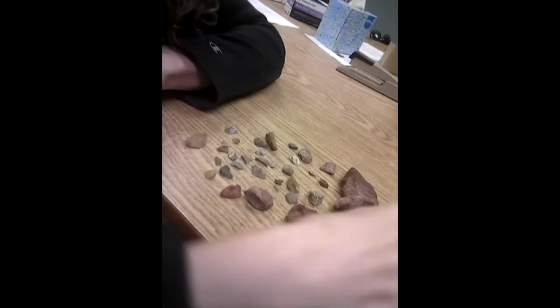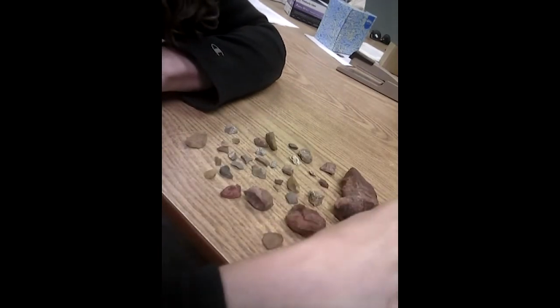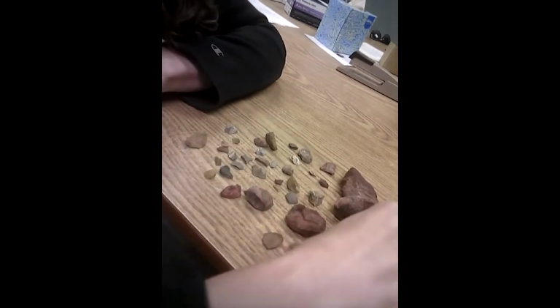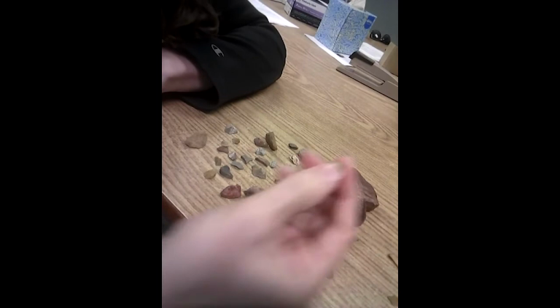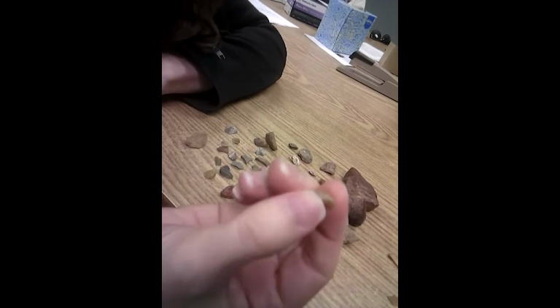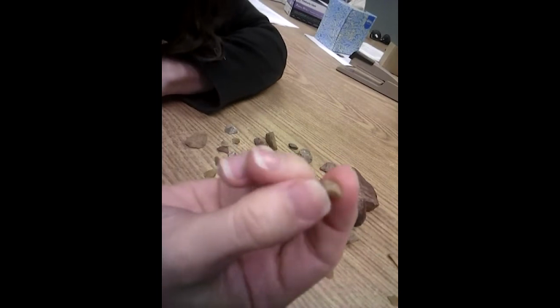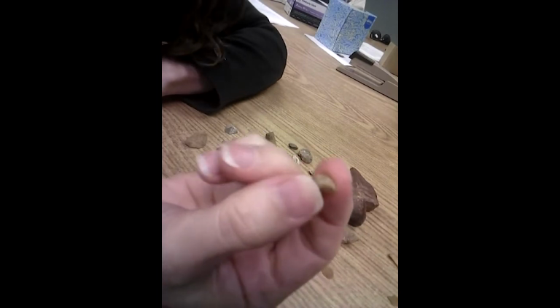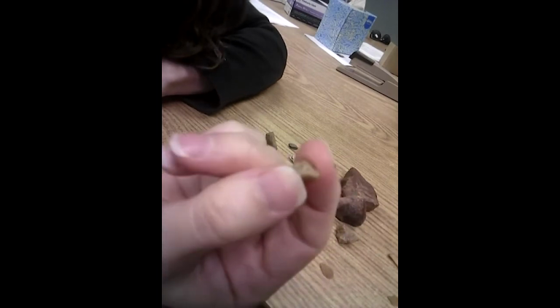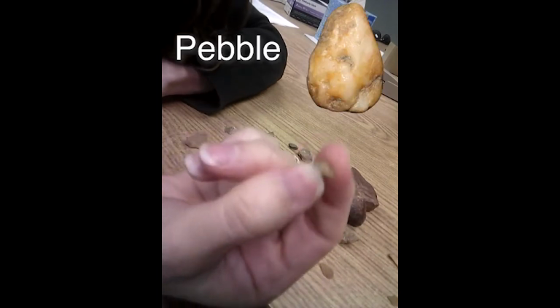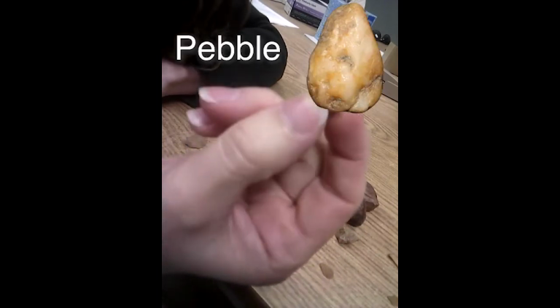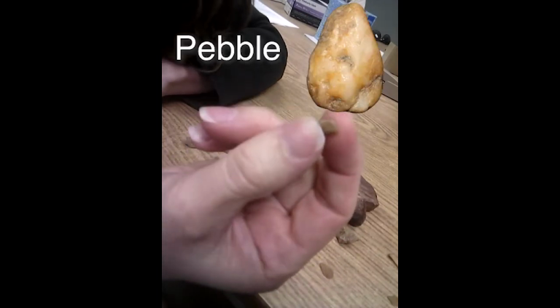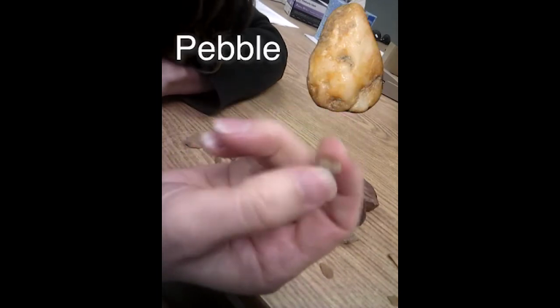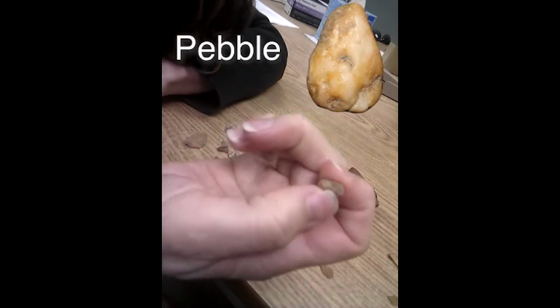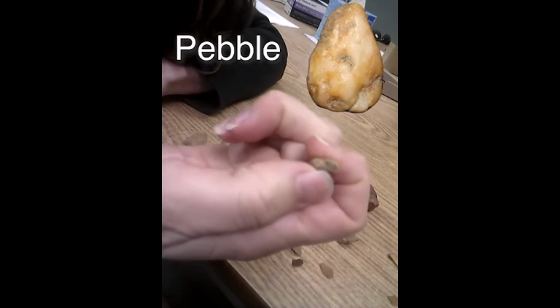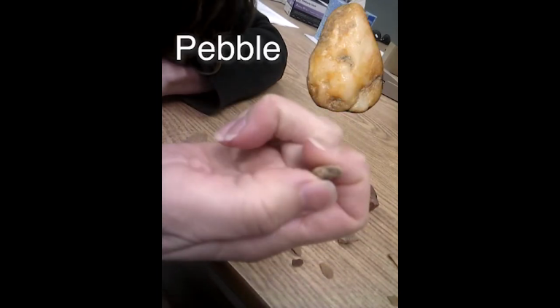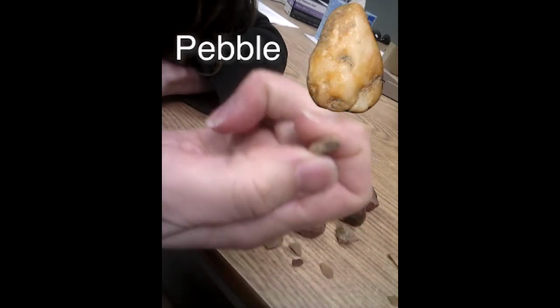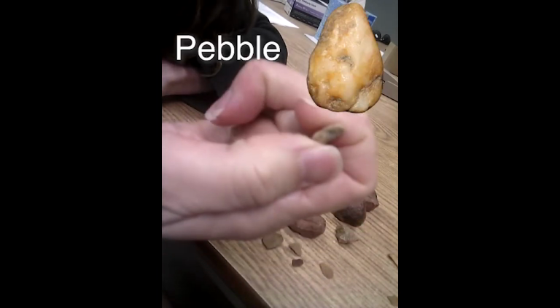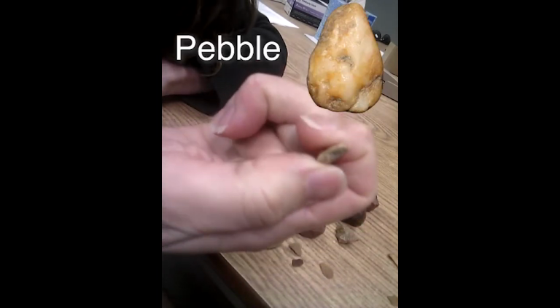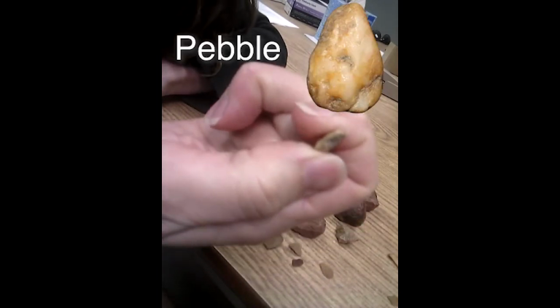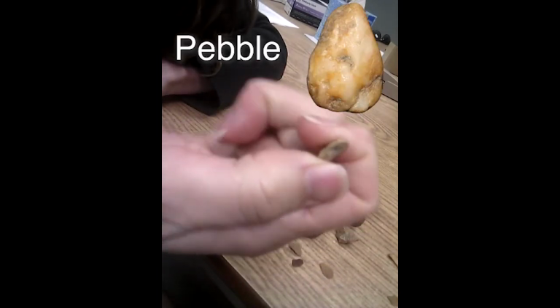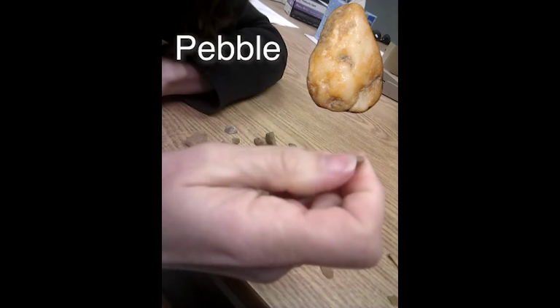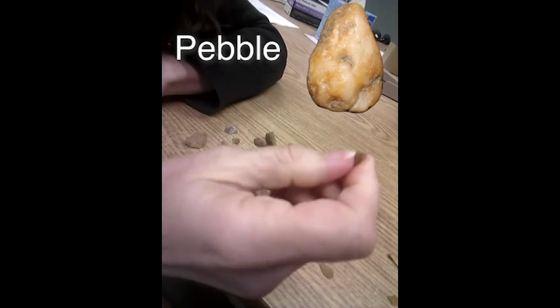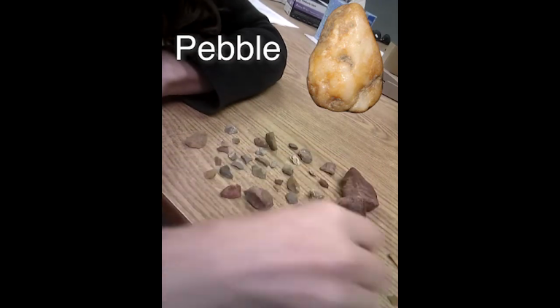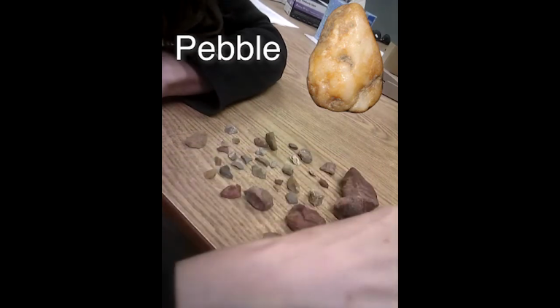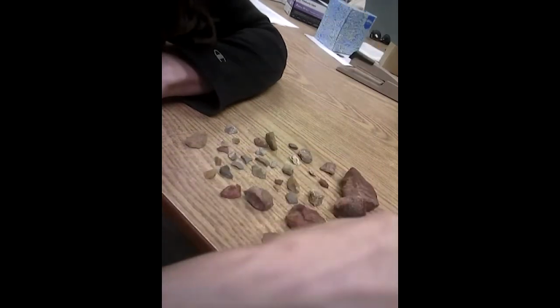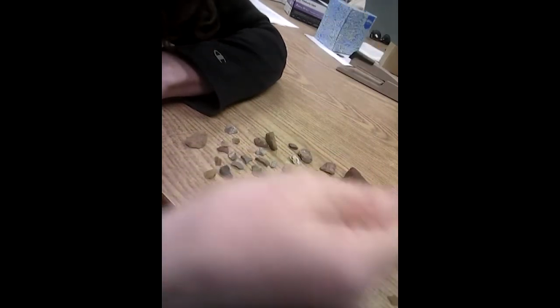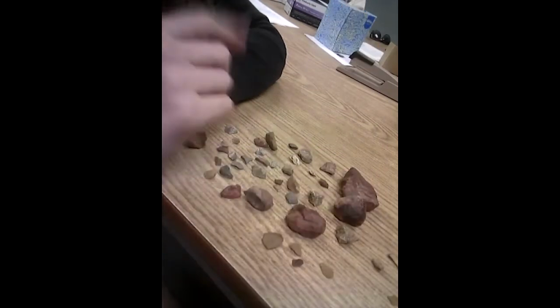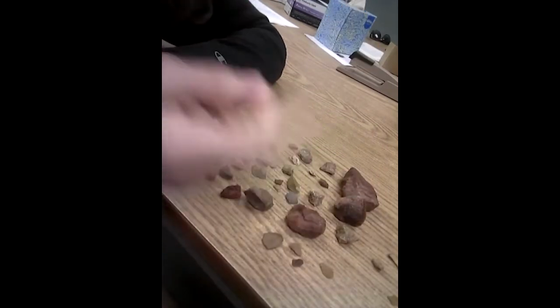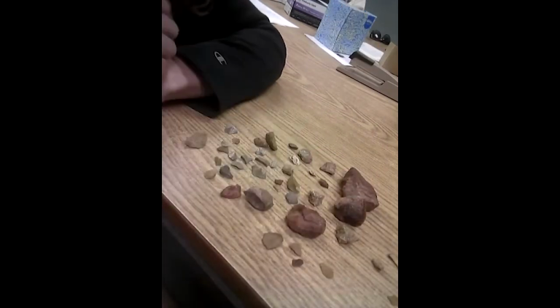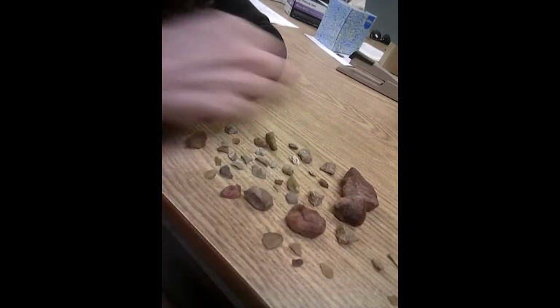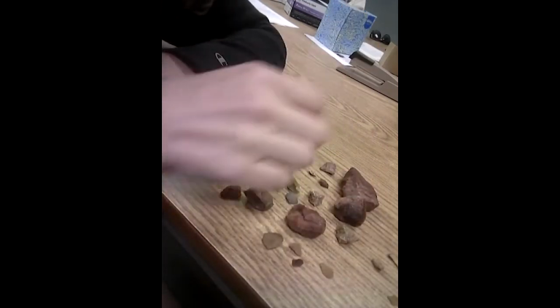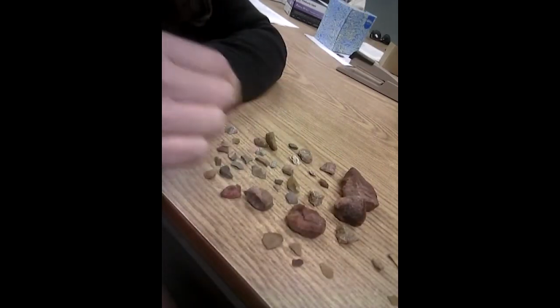And then I have some lithics that are just a pebble — not worked at all. It's just a river rock that someone picked up and brought to the site, but it was never actually used.